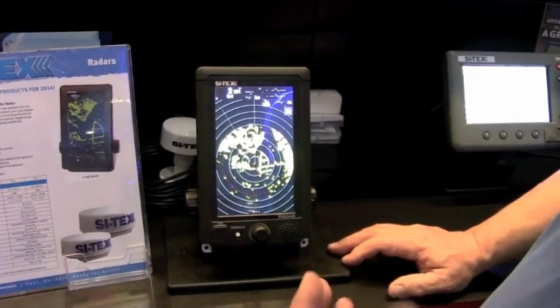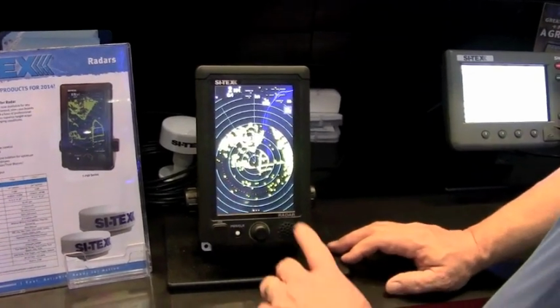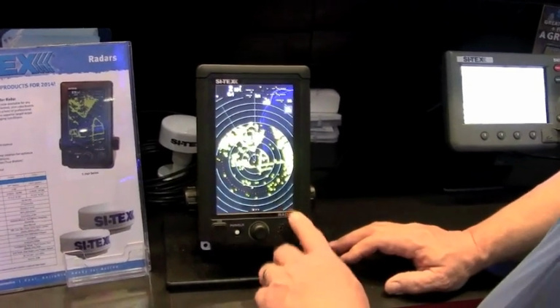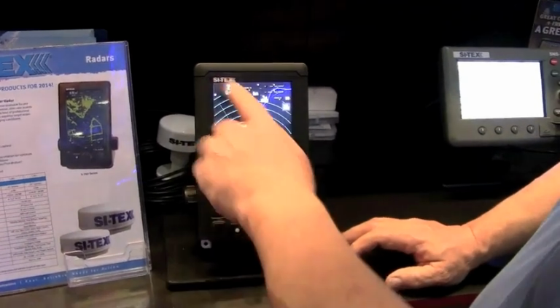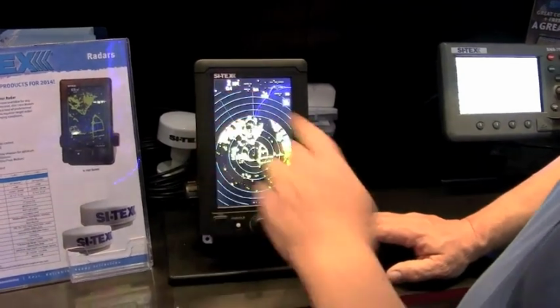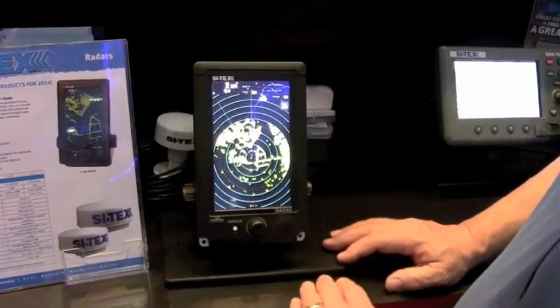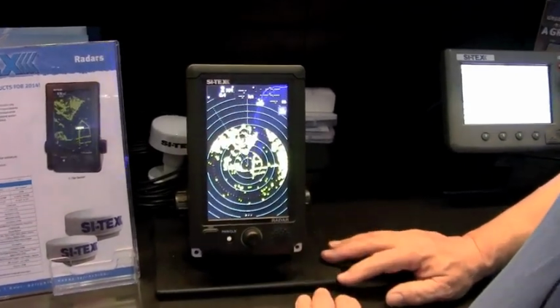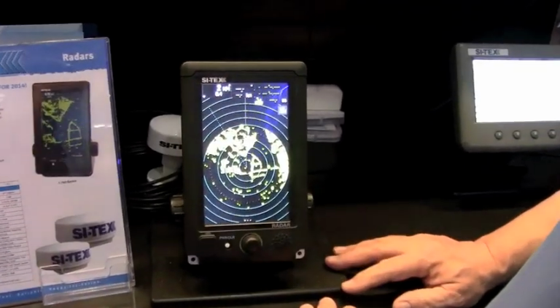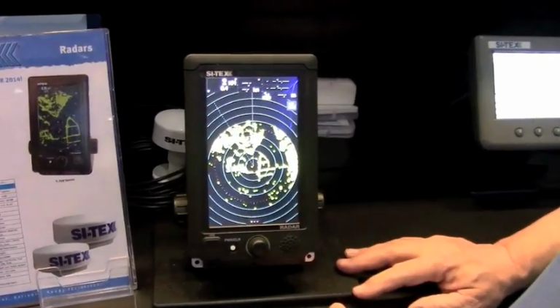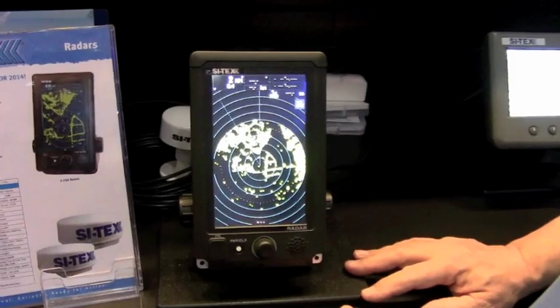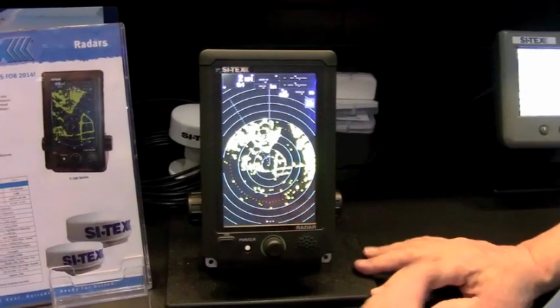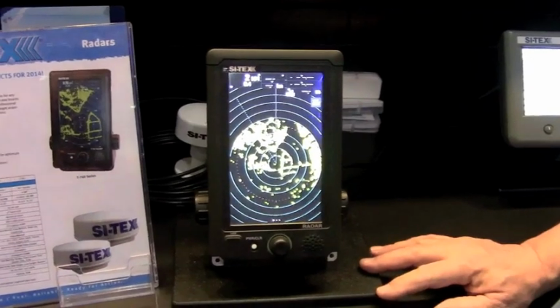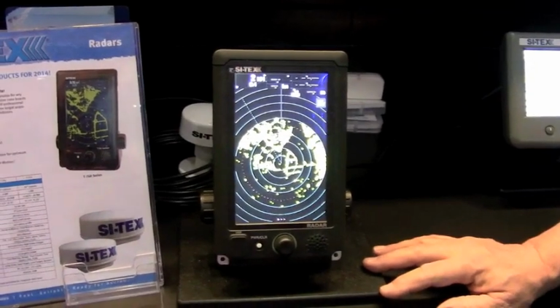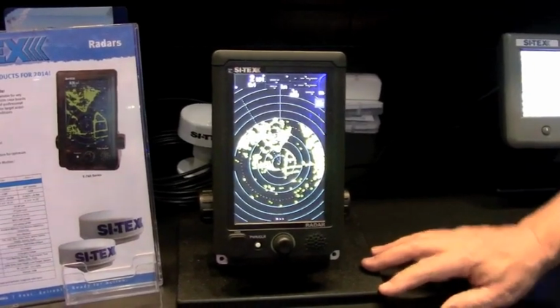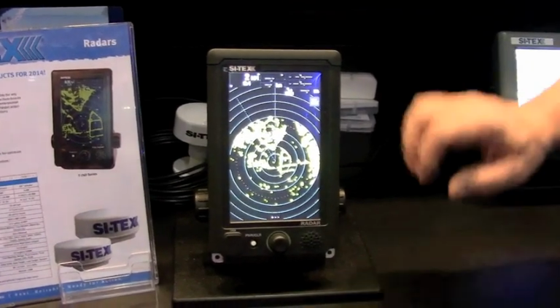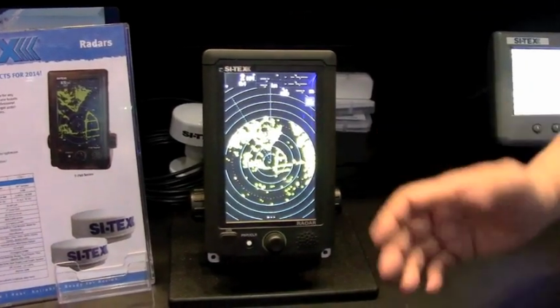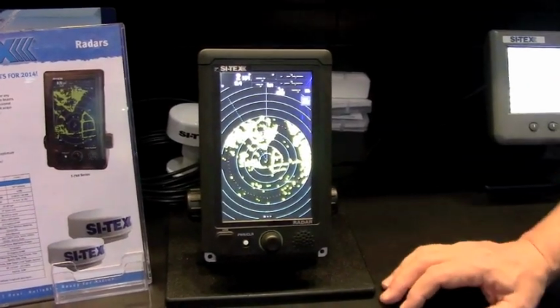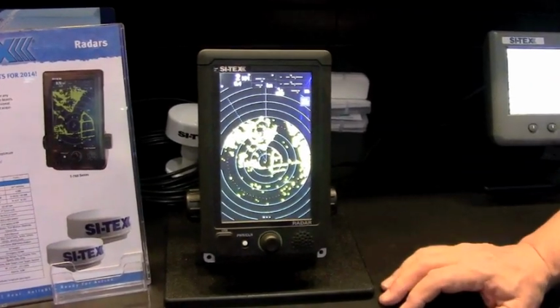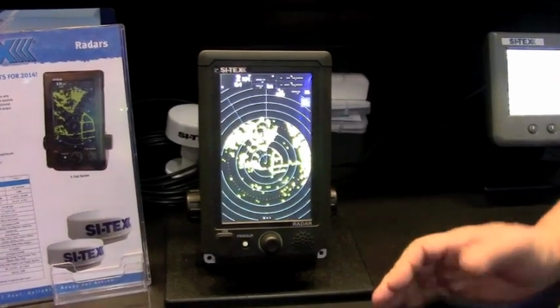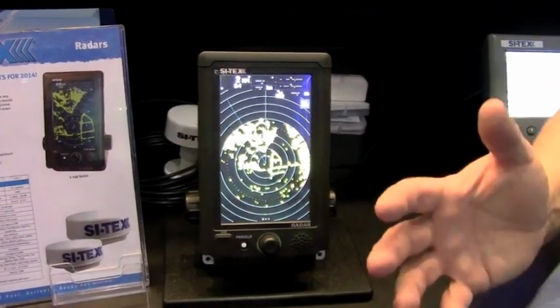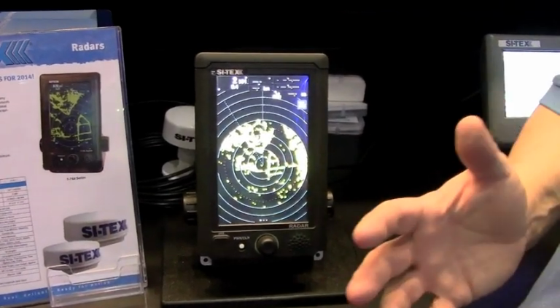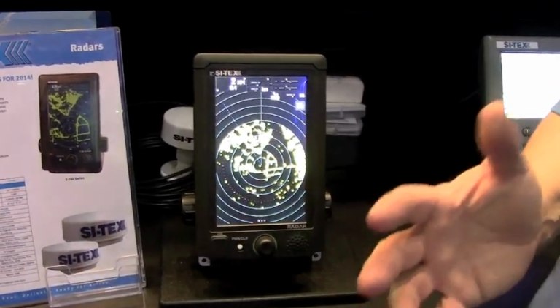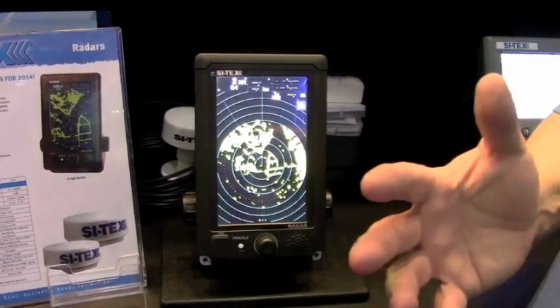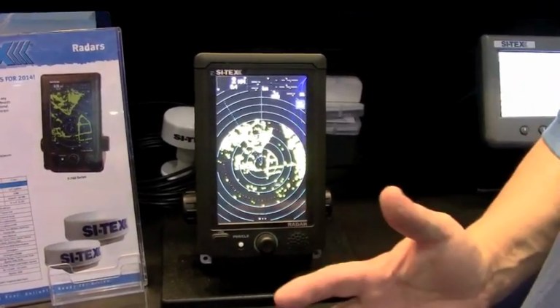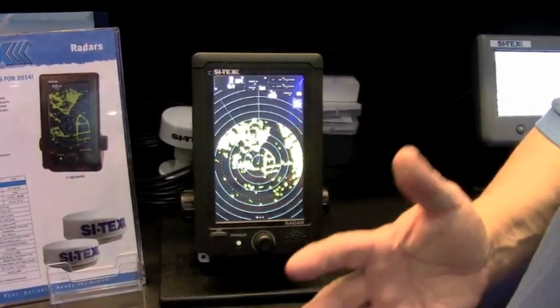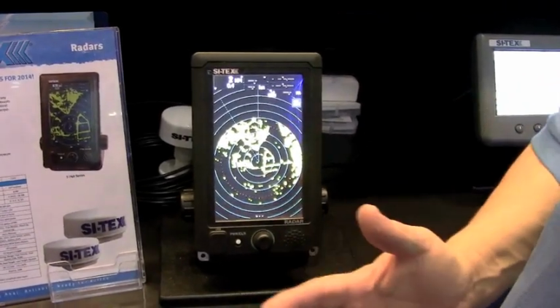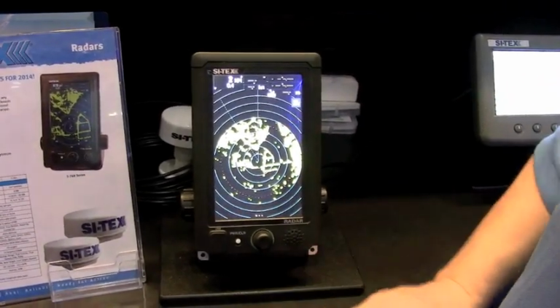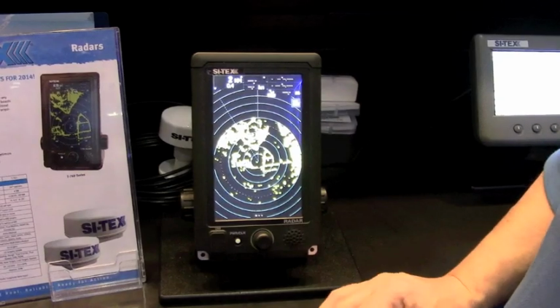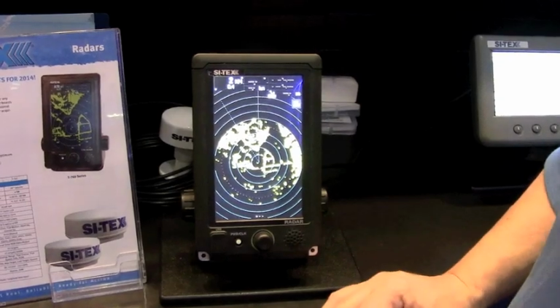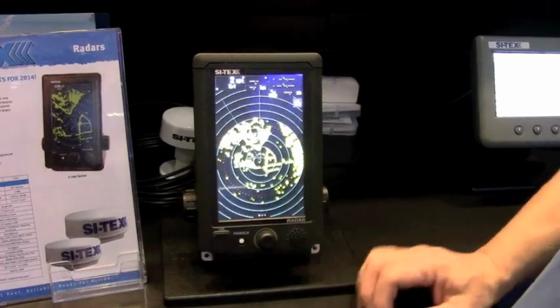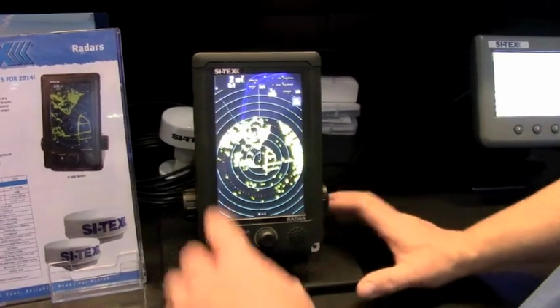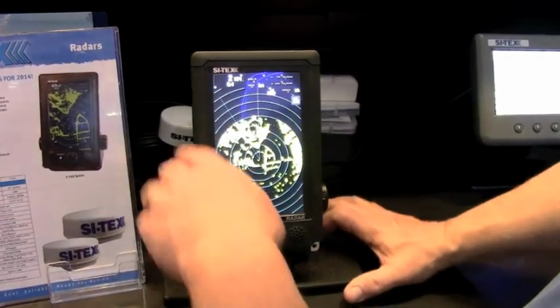One of the cool things: it's a 7-inch color LCD, so it's sunlight viewable. It's also touch screen — I think this is the only or the first touch screen standalone radar in the business.